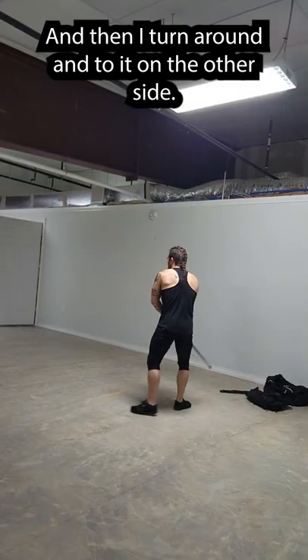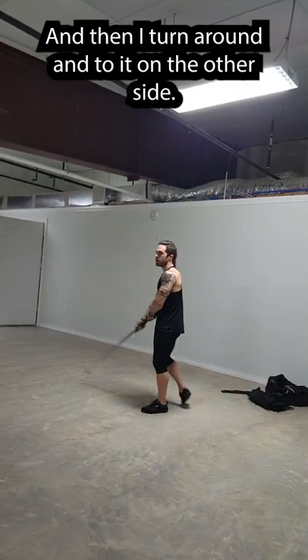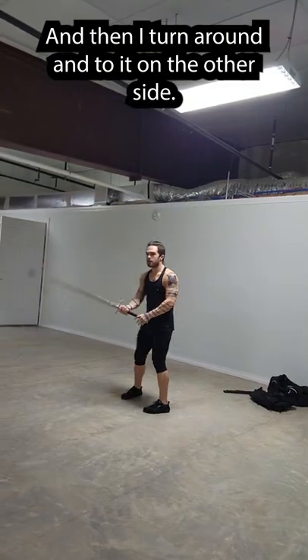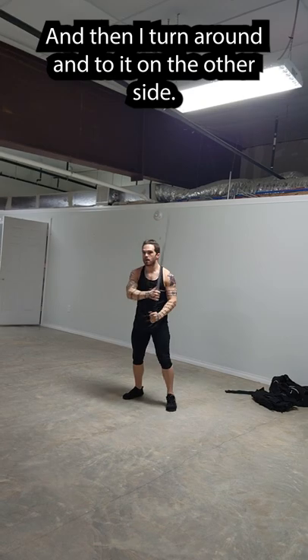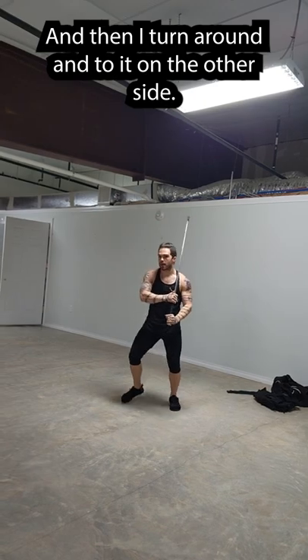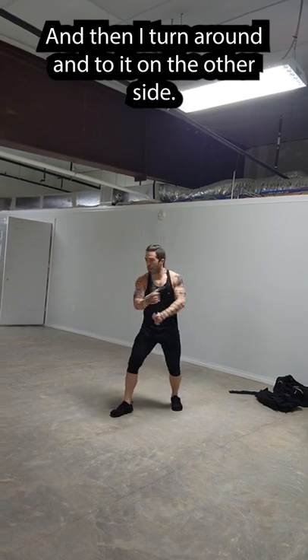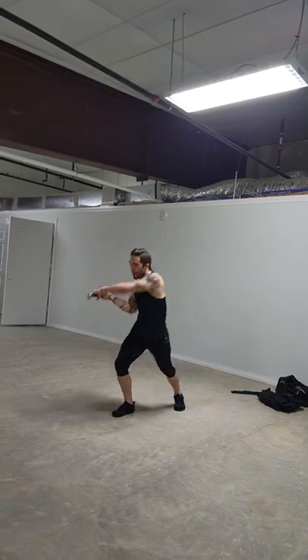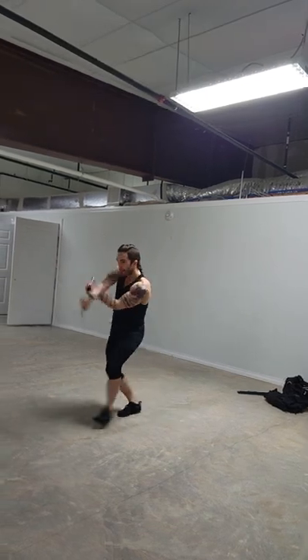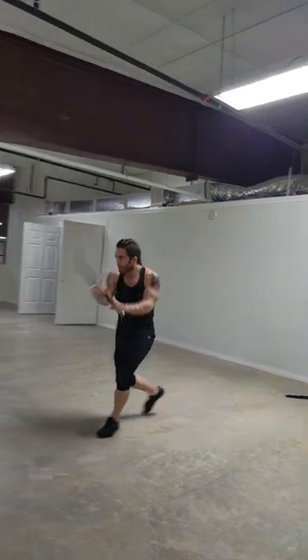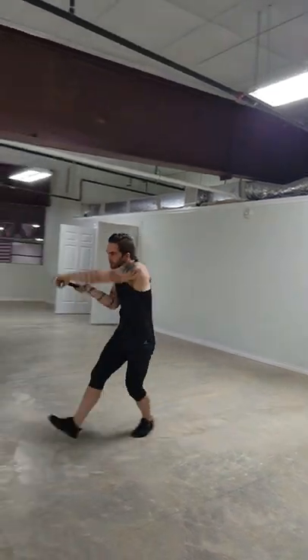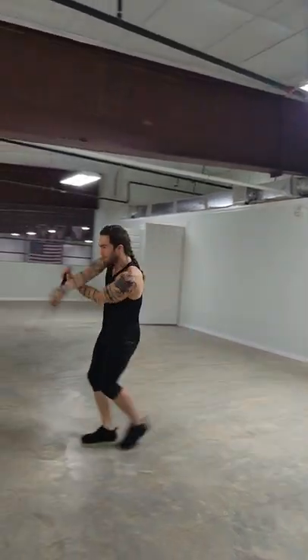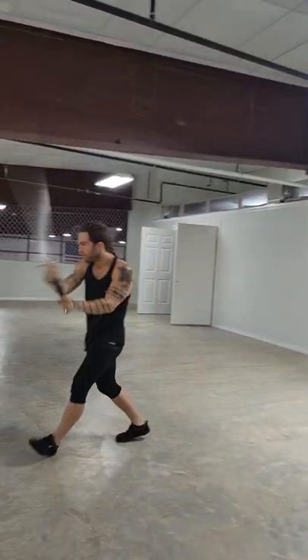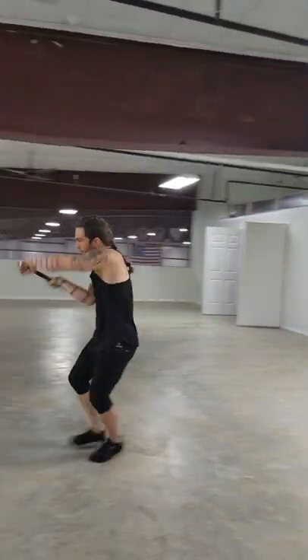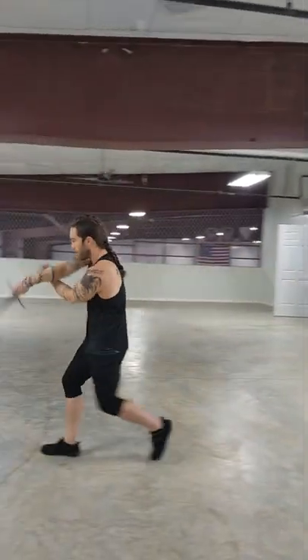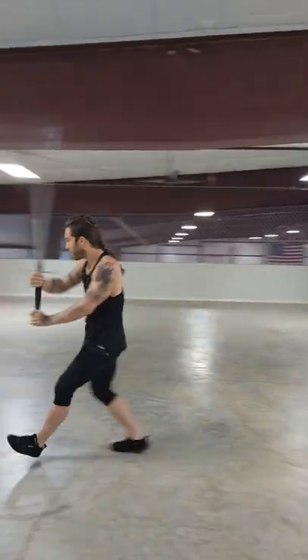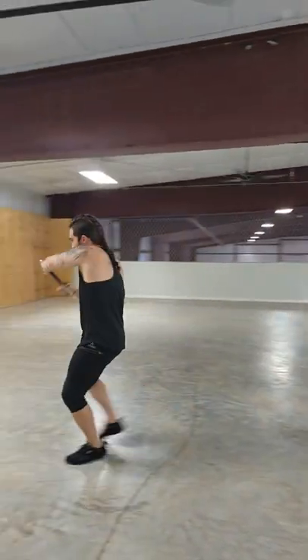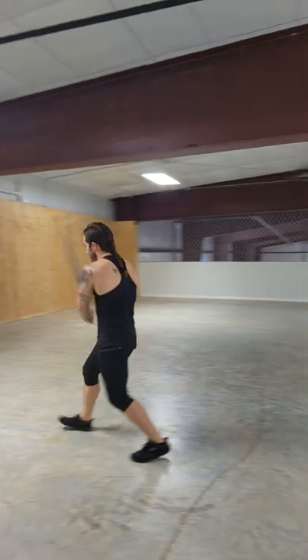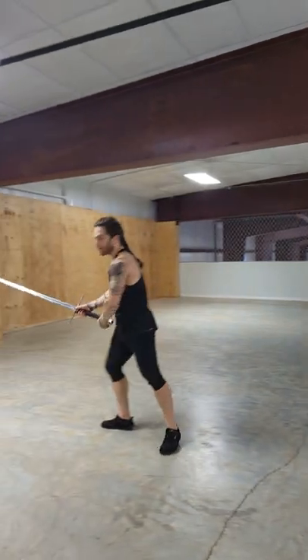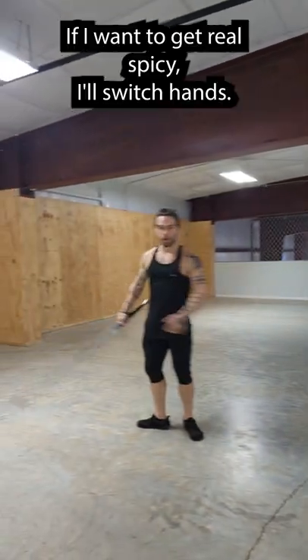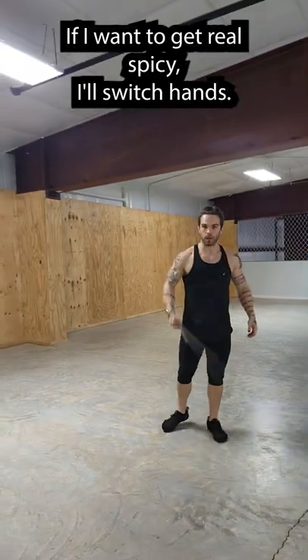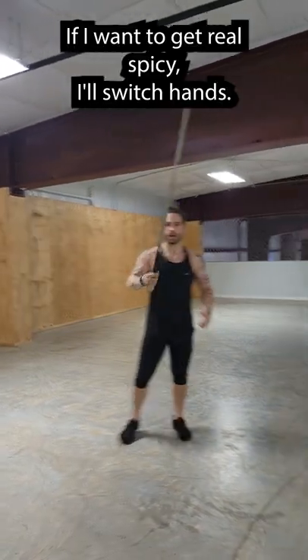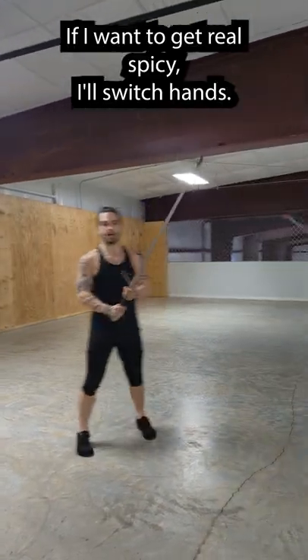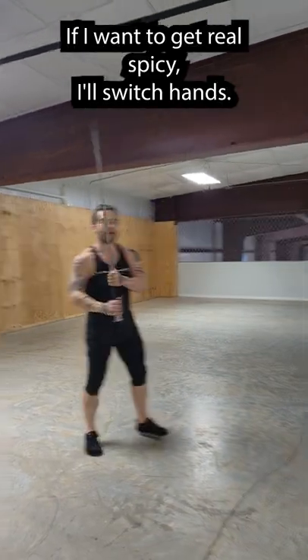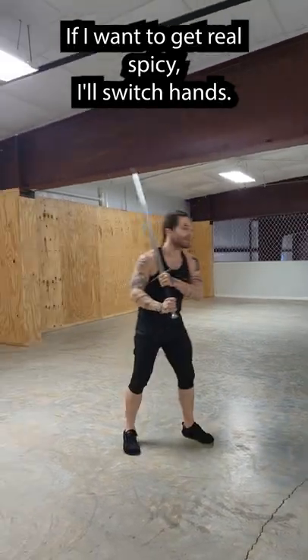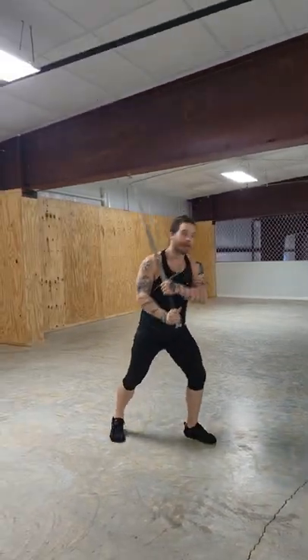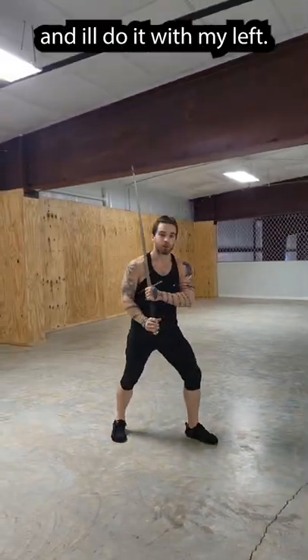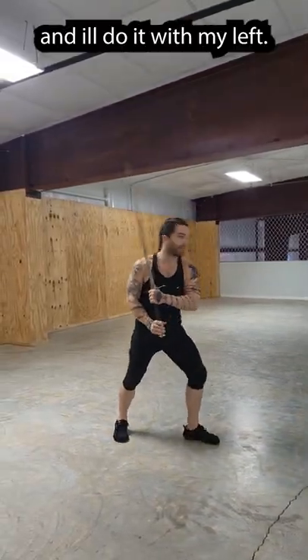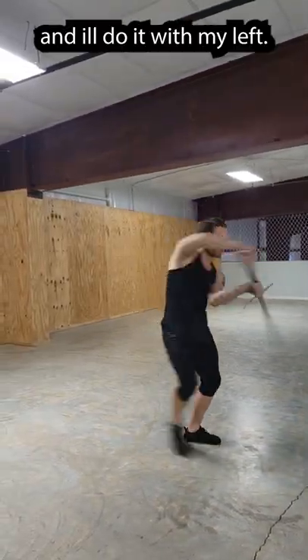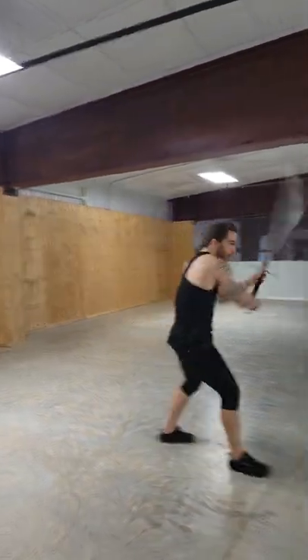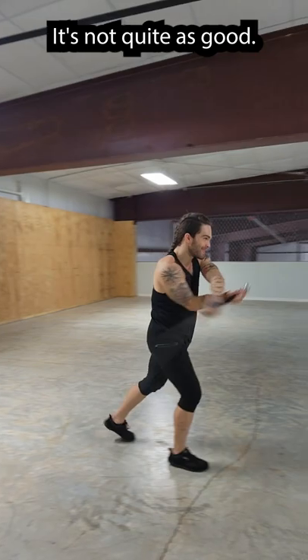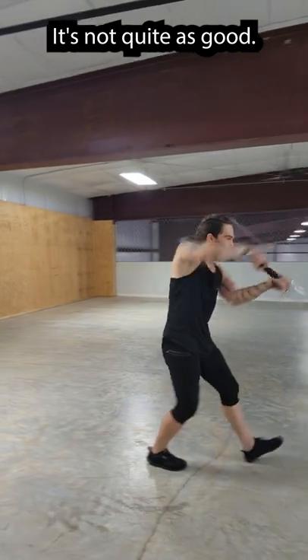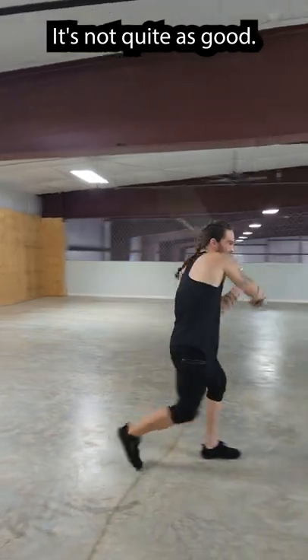Now I'm going to turn around and do the other side. If I want to get real spicy, I'll switch hands and do it with my left — it's not quite as good.